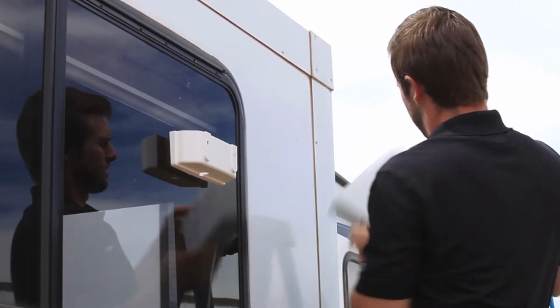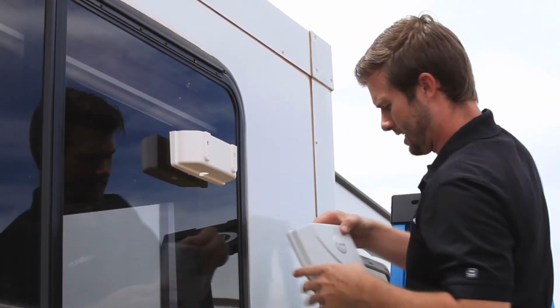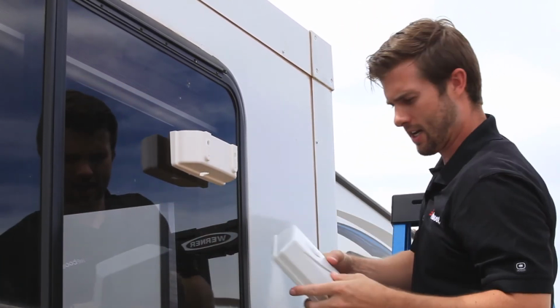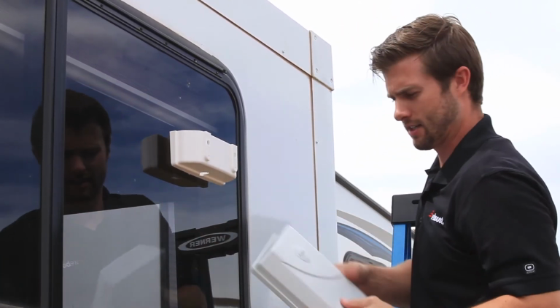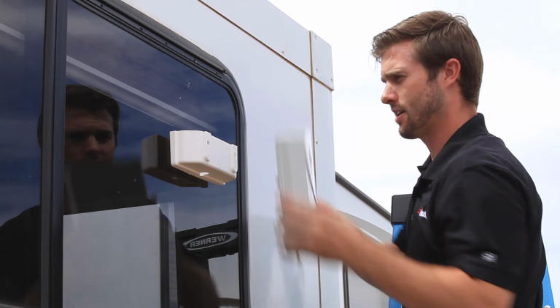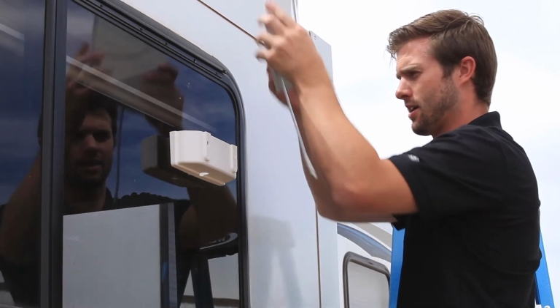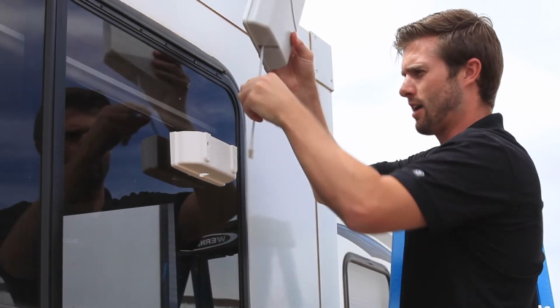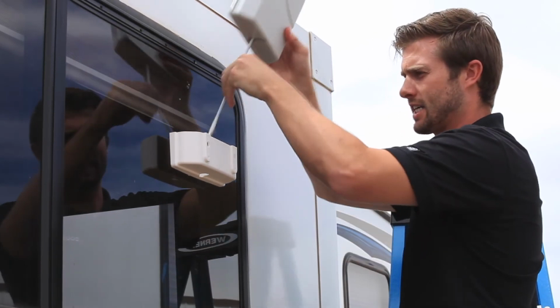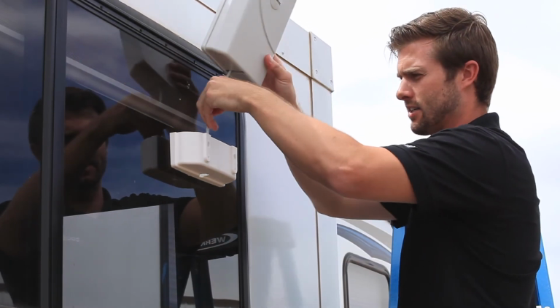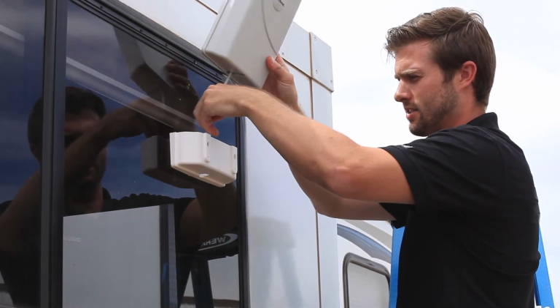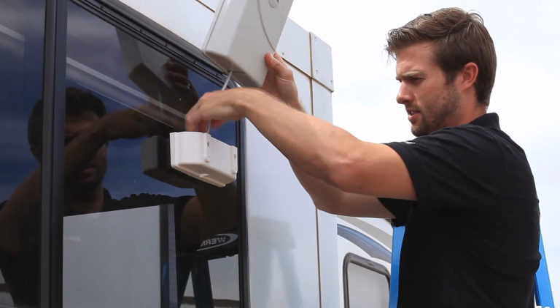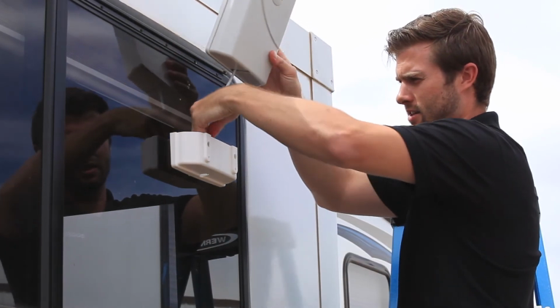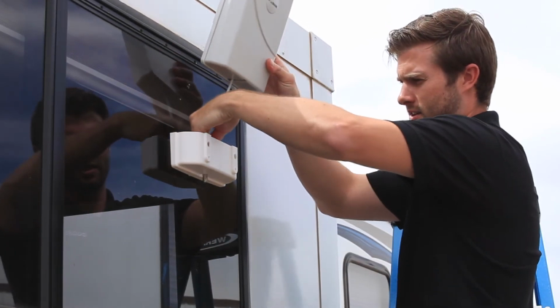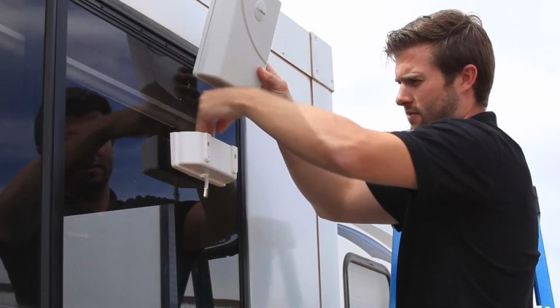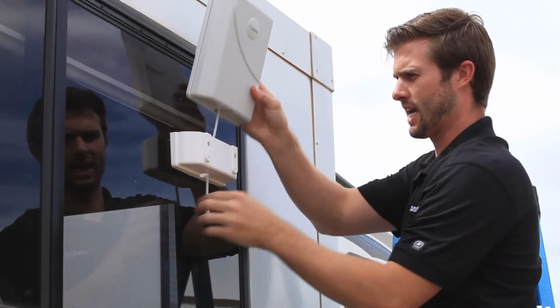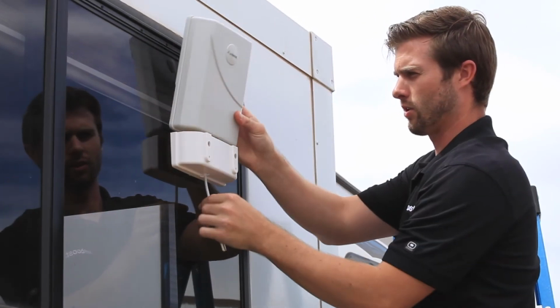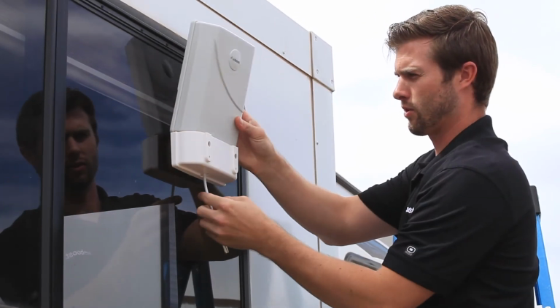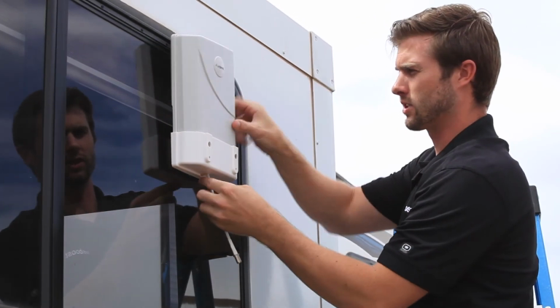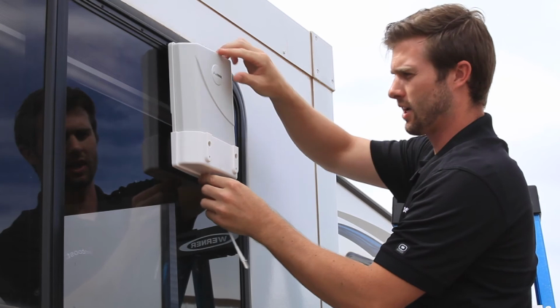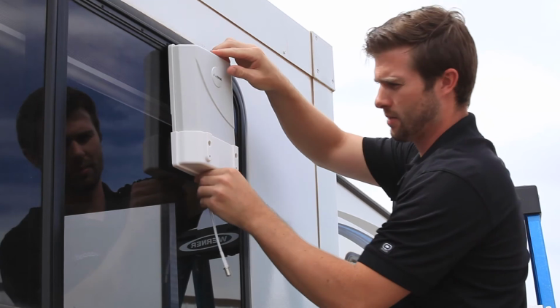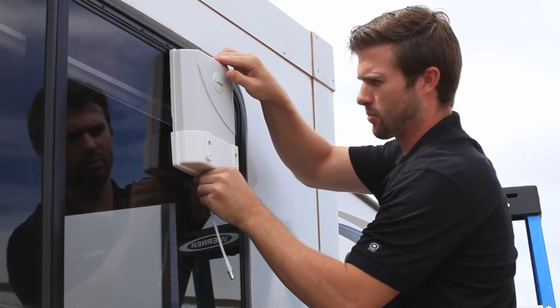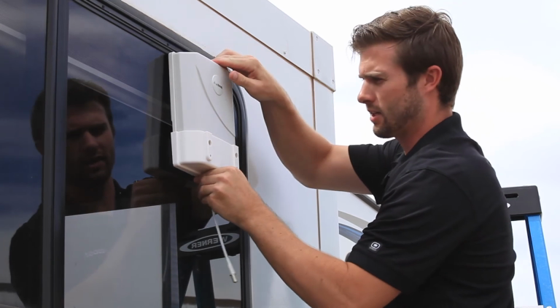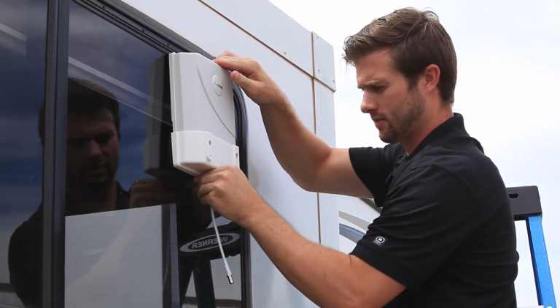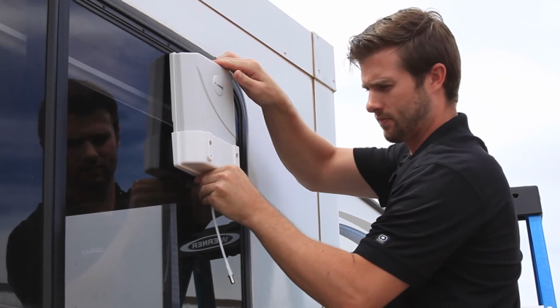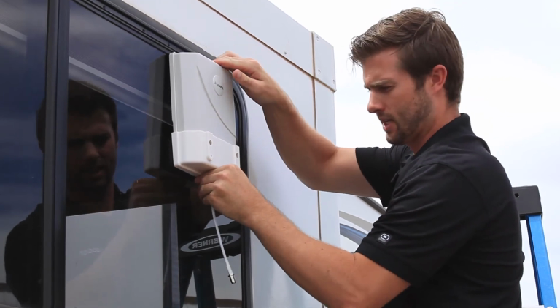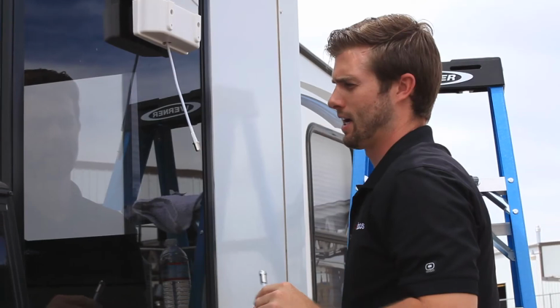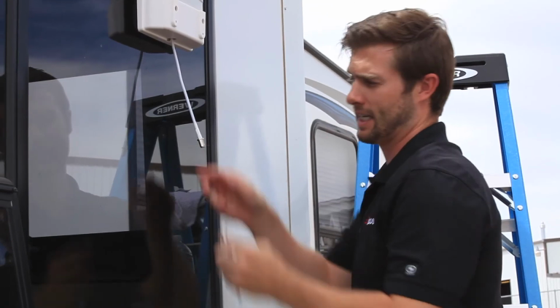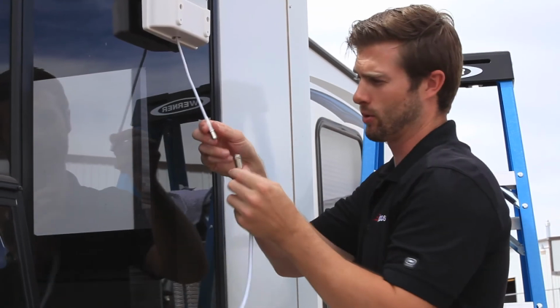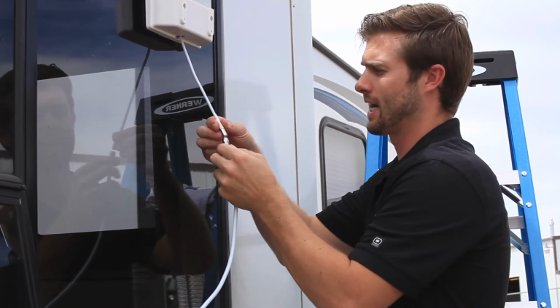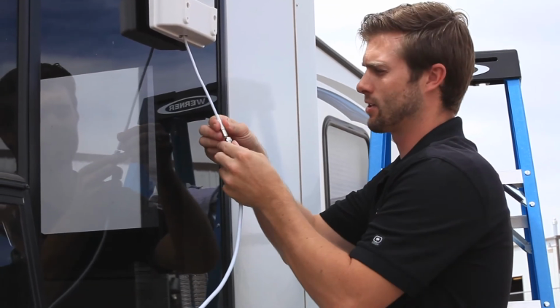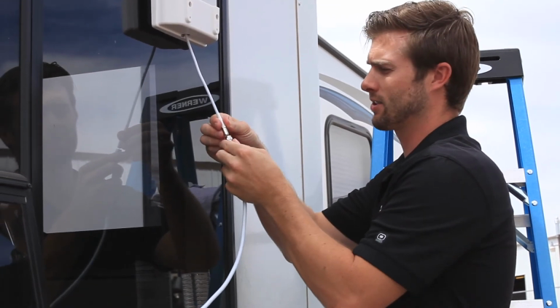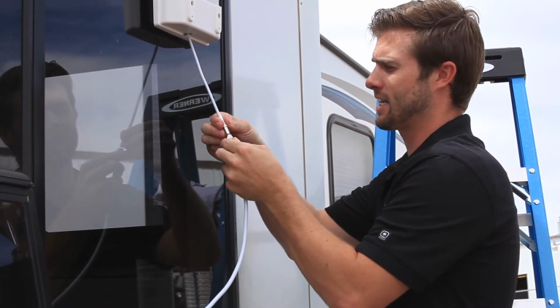Then take your outside antenna and feed the cable through the slot in the mounting bracket. Take the cable and connect it to the outside antenna.